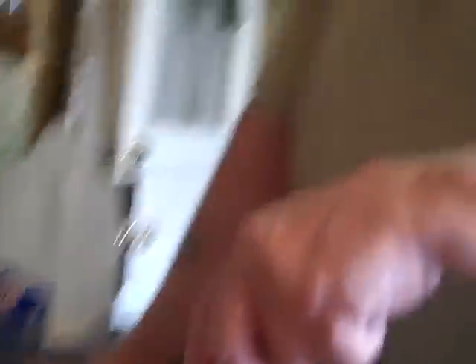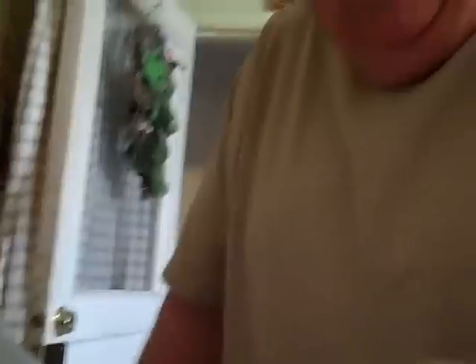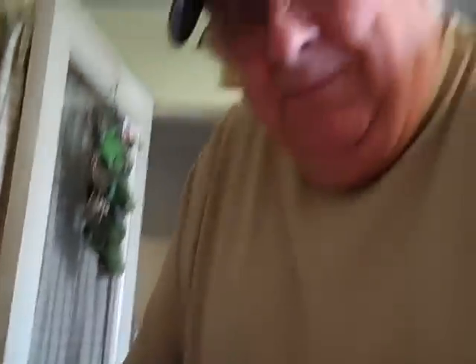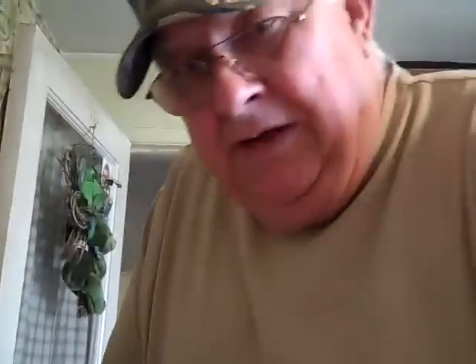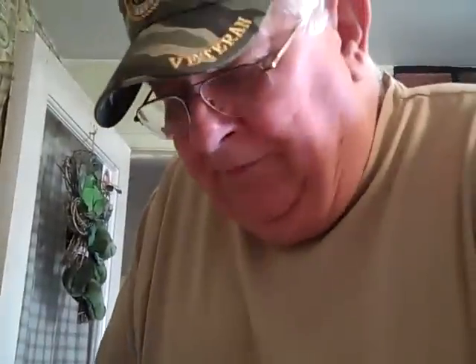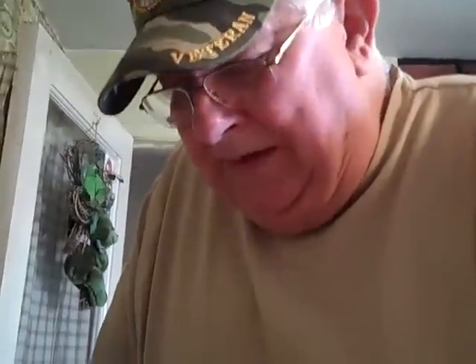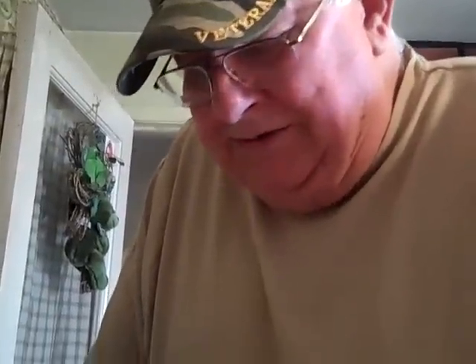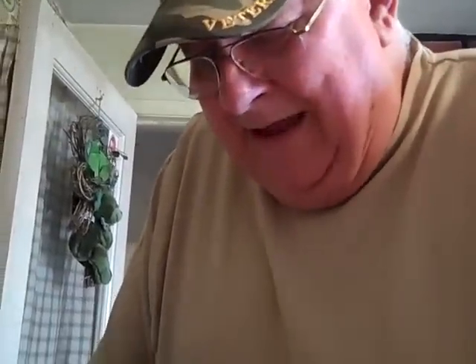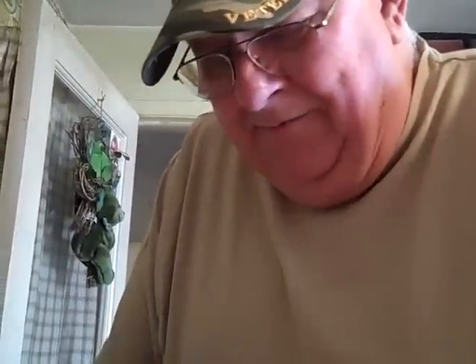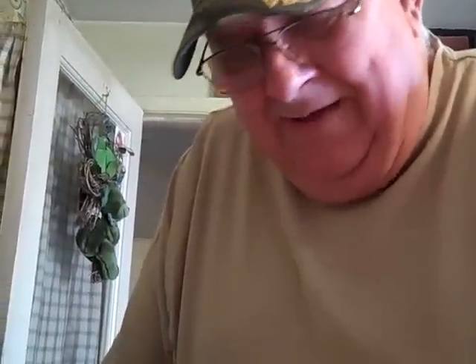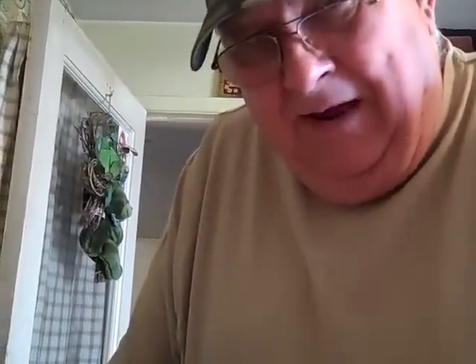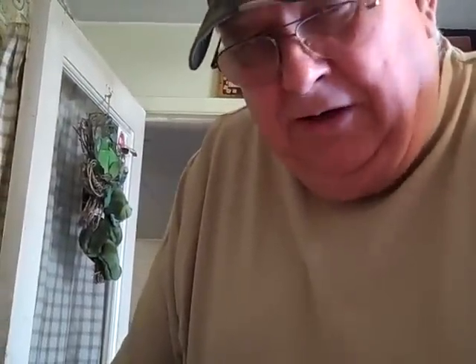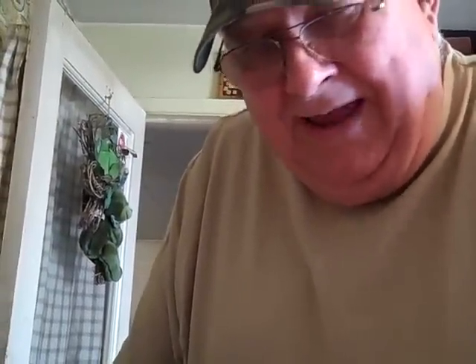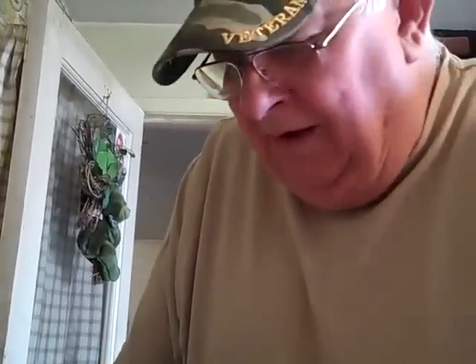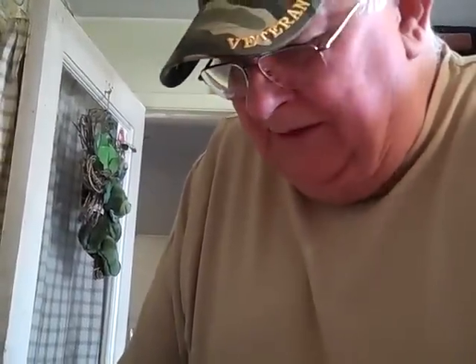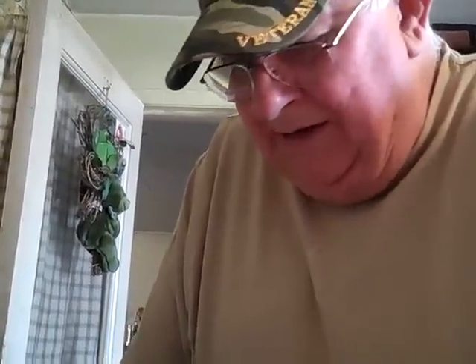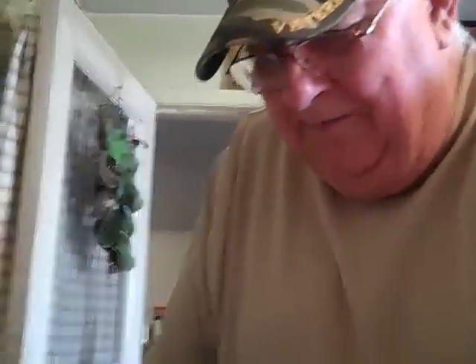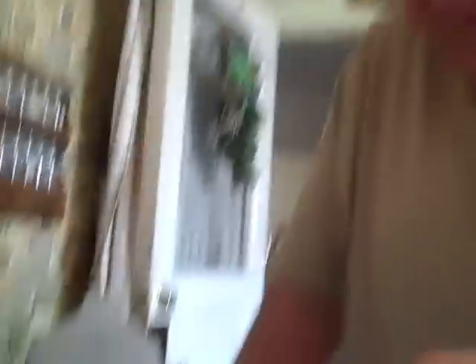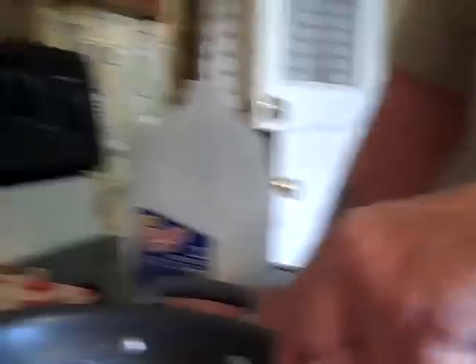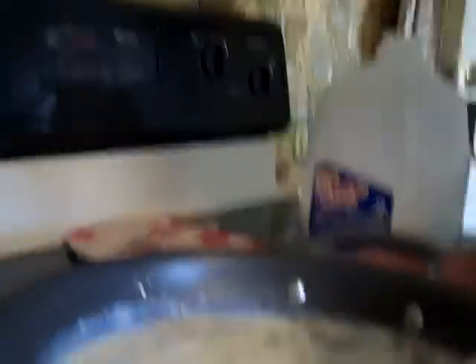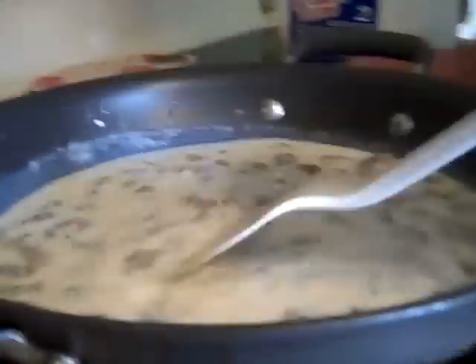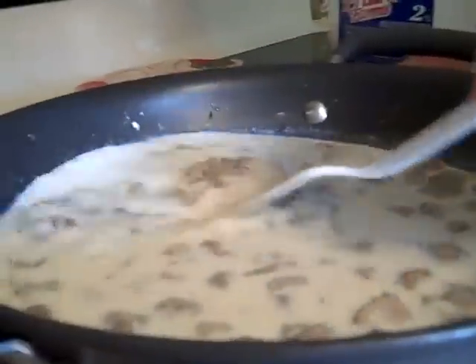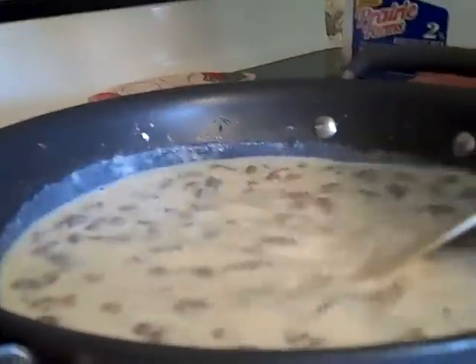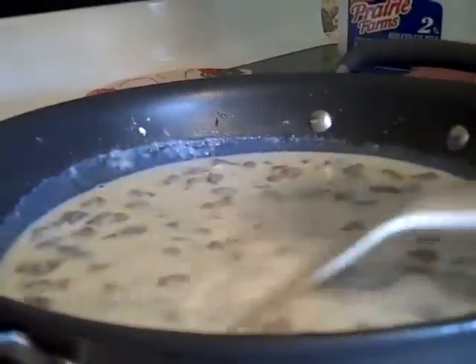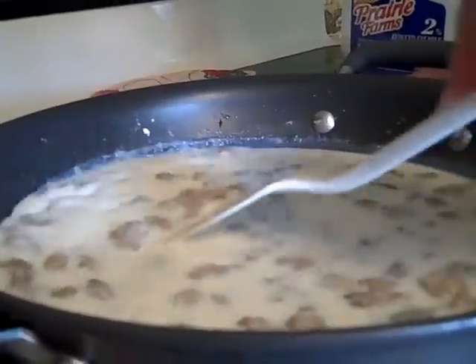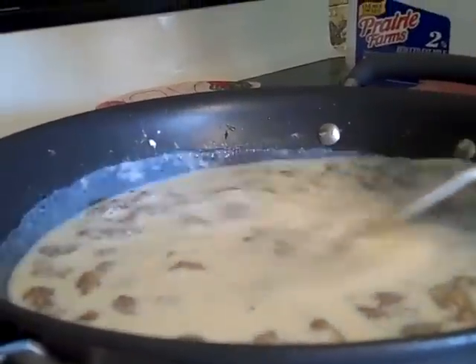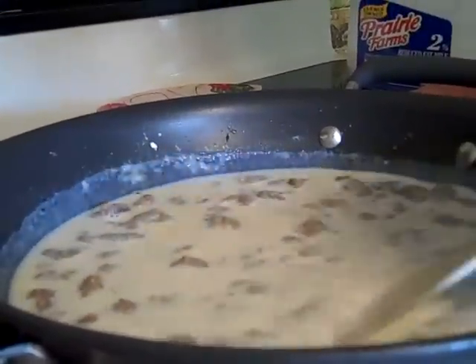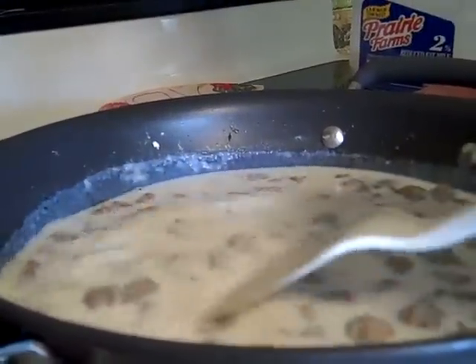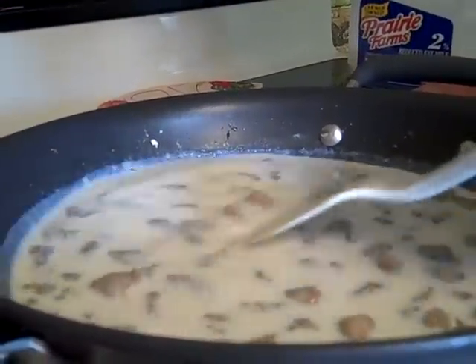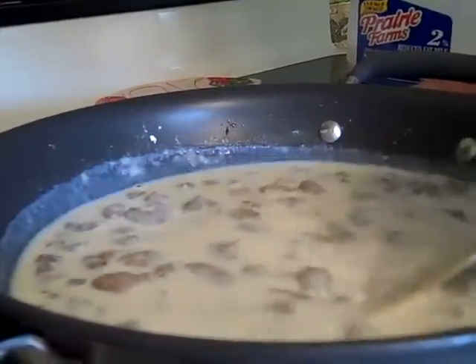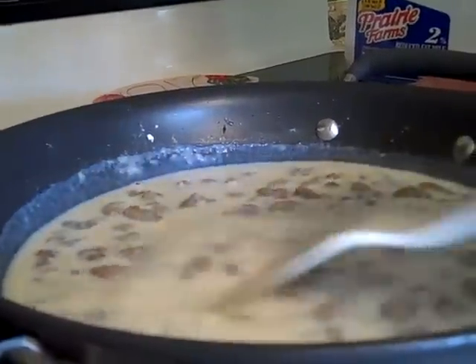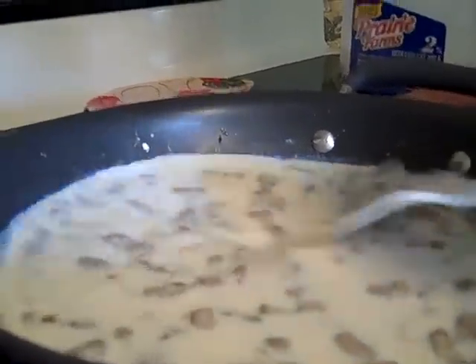You never put a lot of milk in first, because you can never add flour after — you're going to have lumps. You can always add more milk. When it gets a little thicker, add a little more milk to the consistency you want.